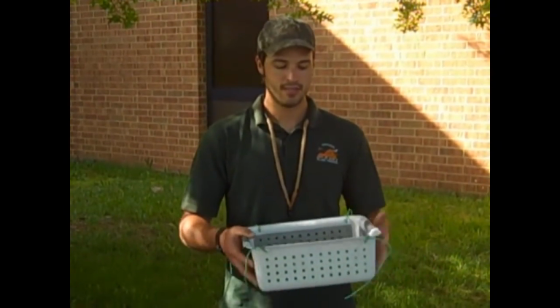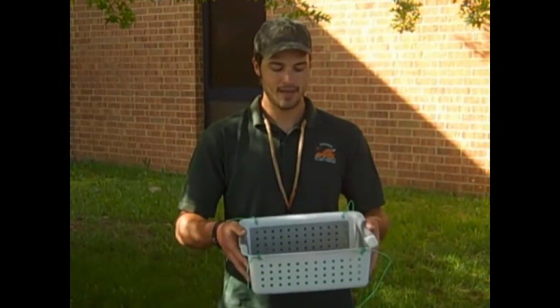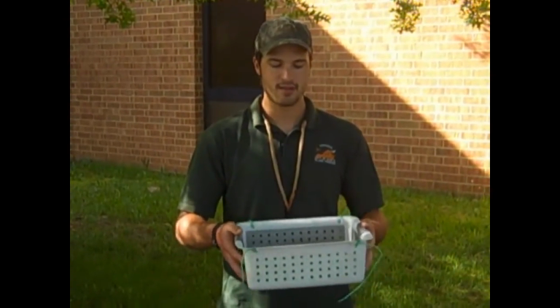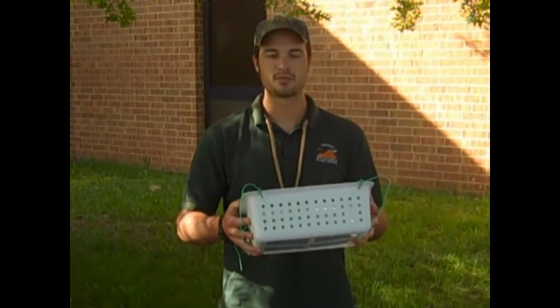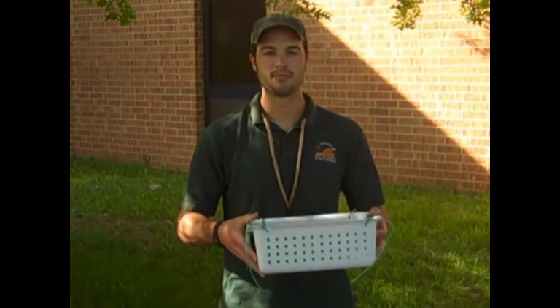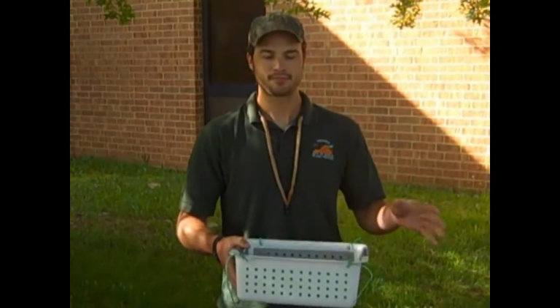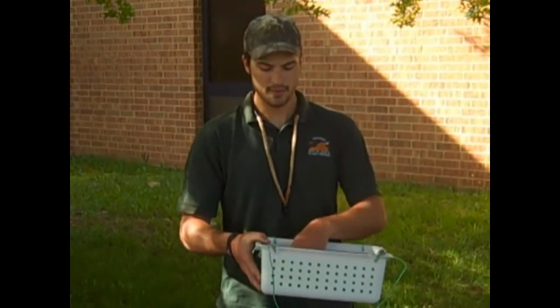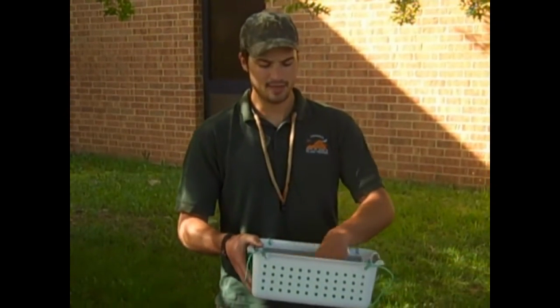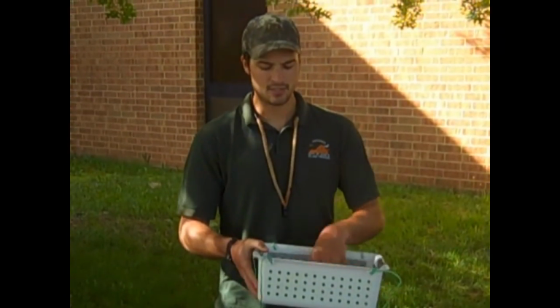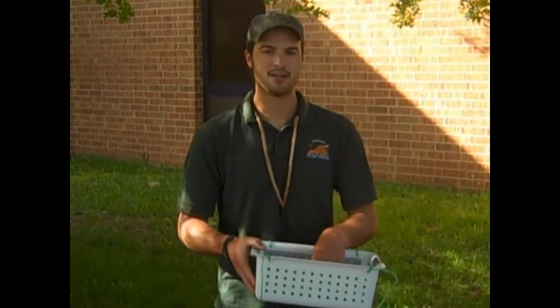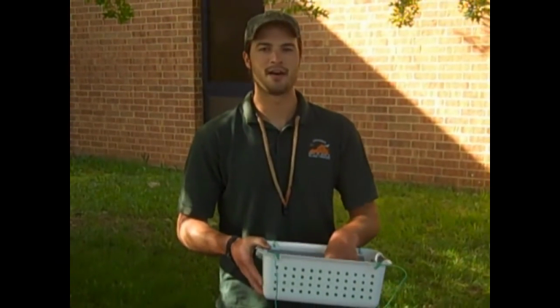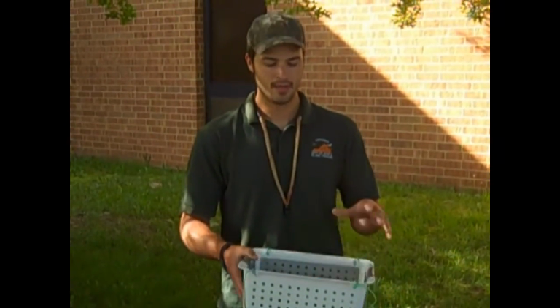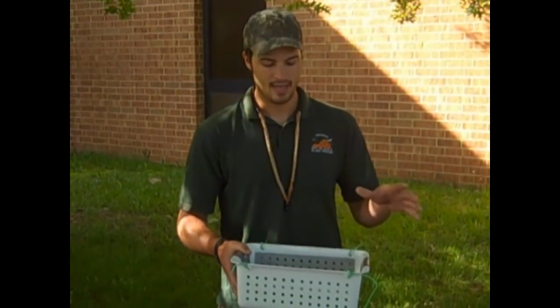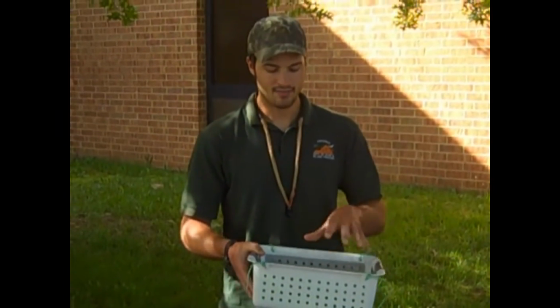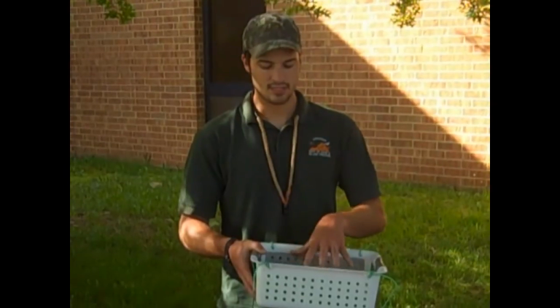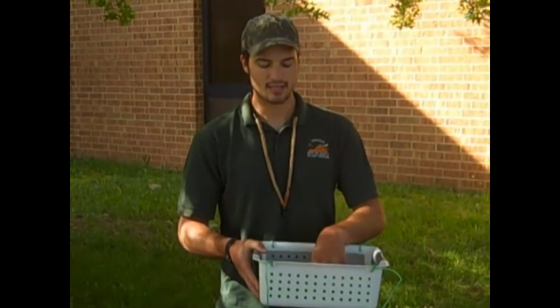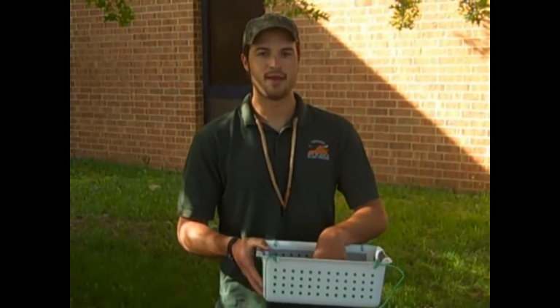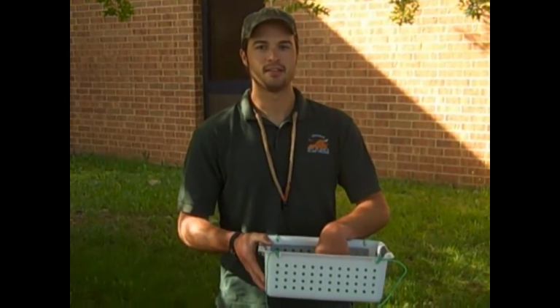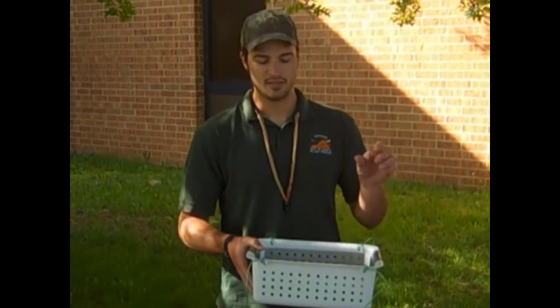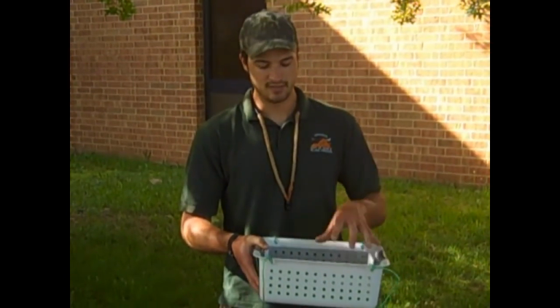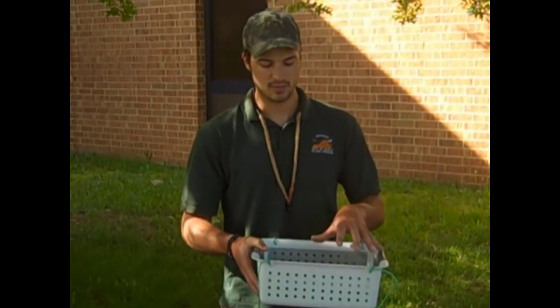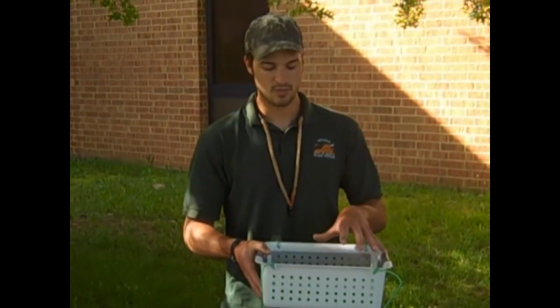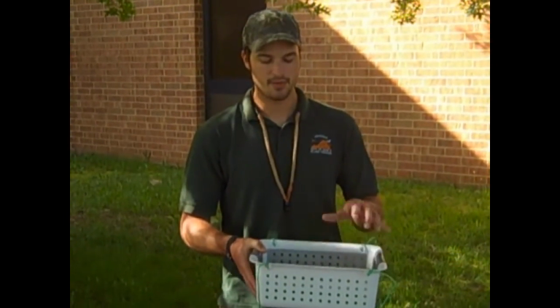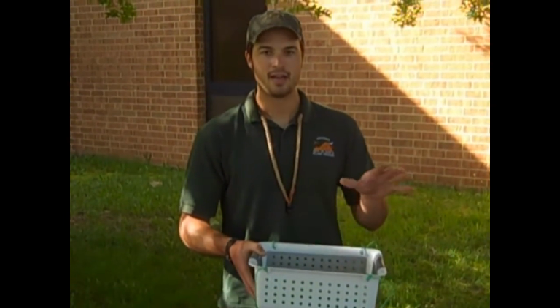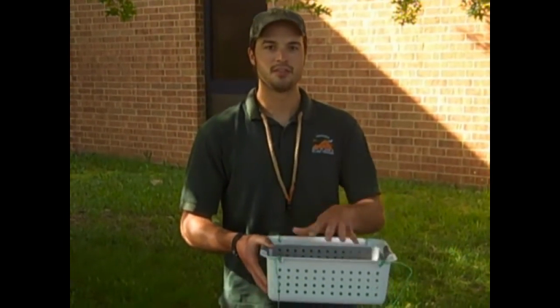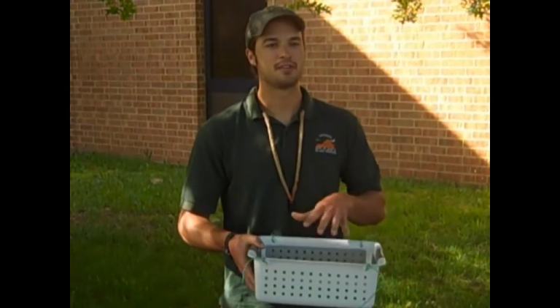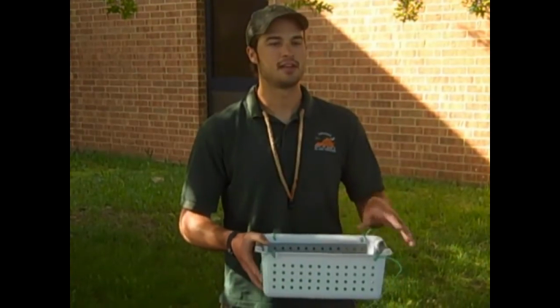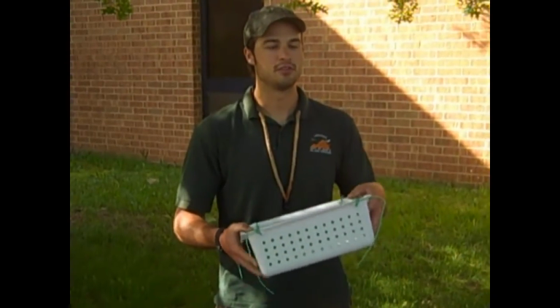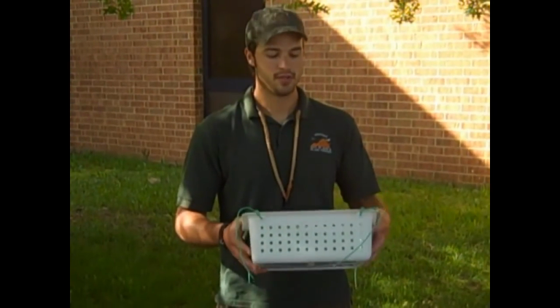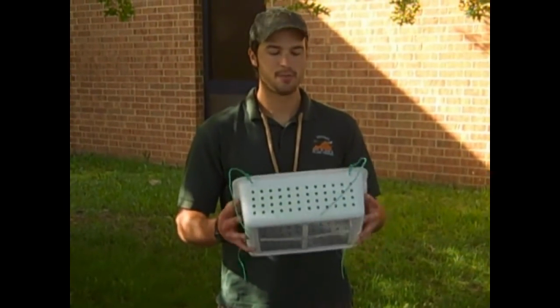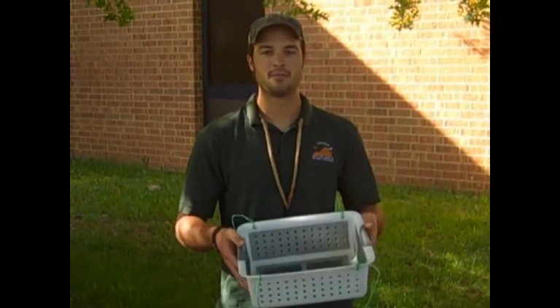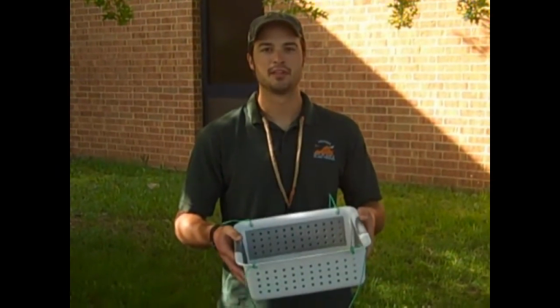This egg basket solves all those problems by allowing the eggs to spread out along the bottom, and the alevins actually stay inside the basket so you can feed the fish once they swim up, and all the fish have a better time getting to the food. So today I'm going to show you how to build one of these.